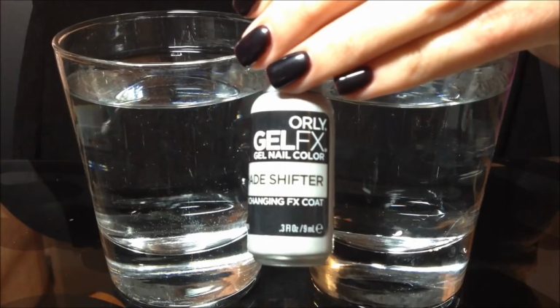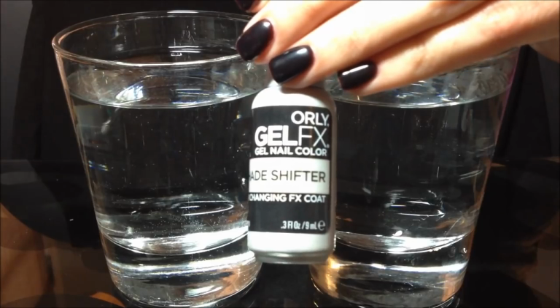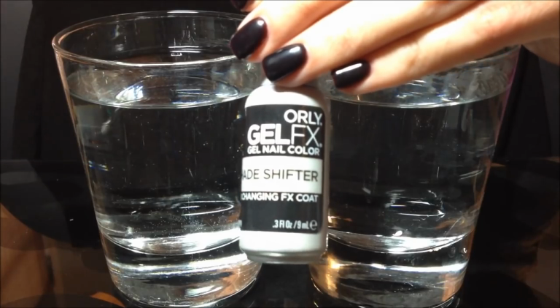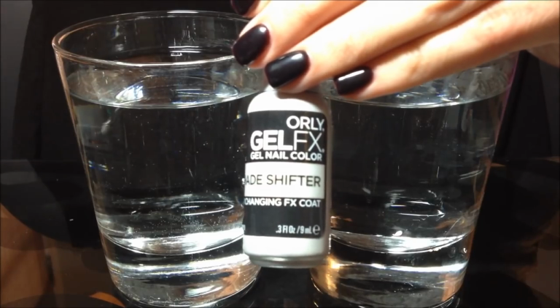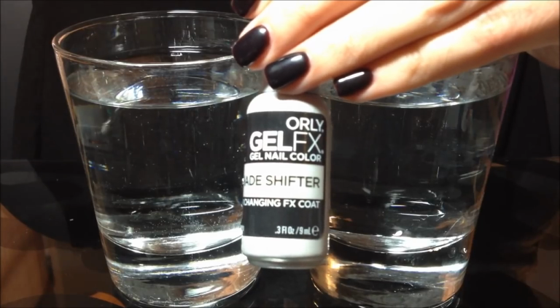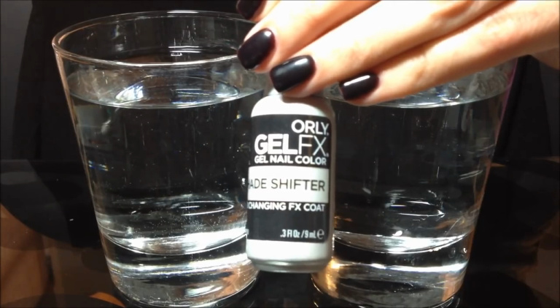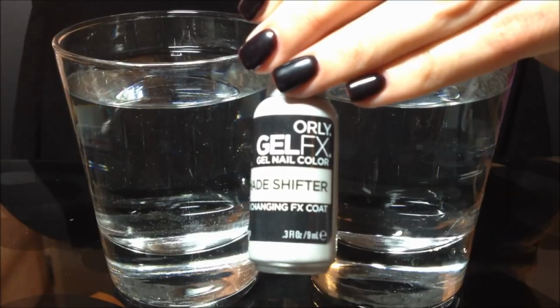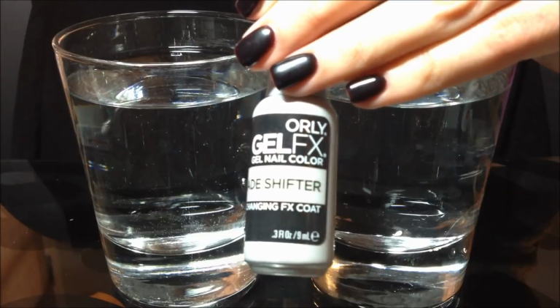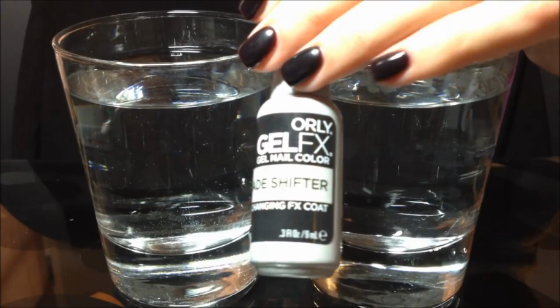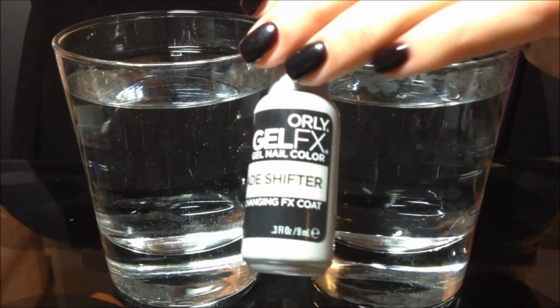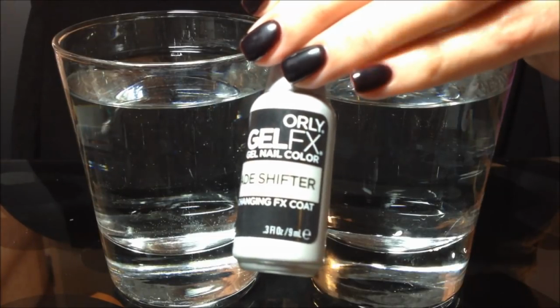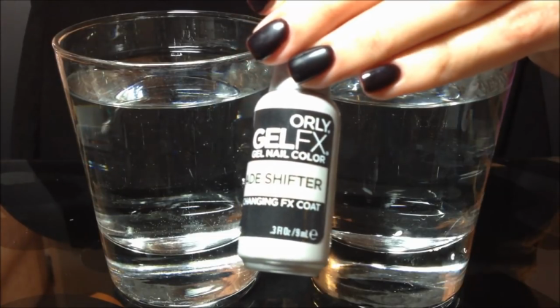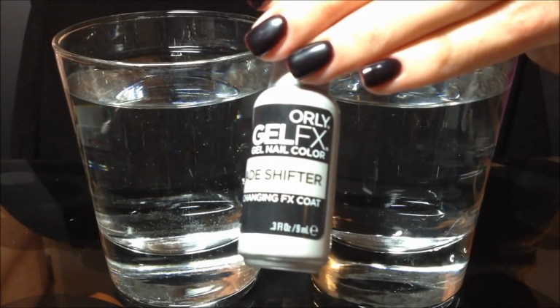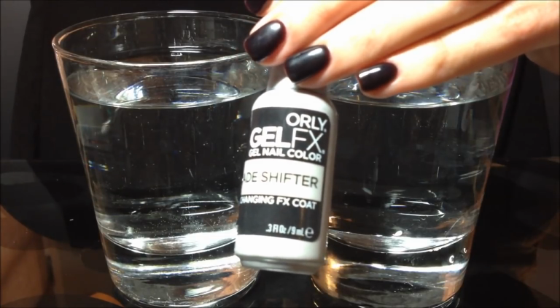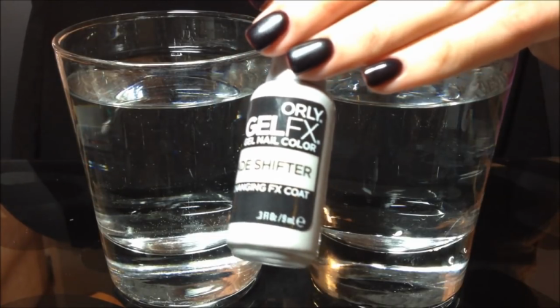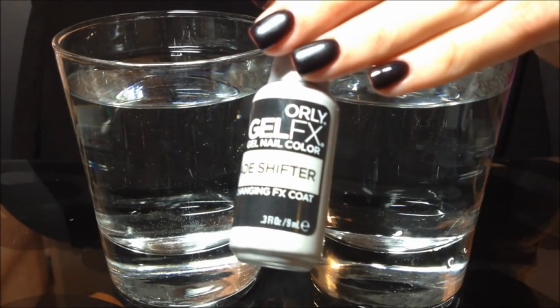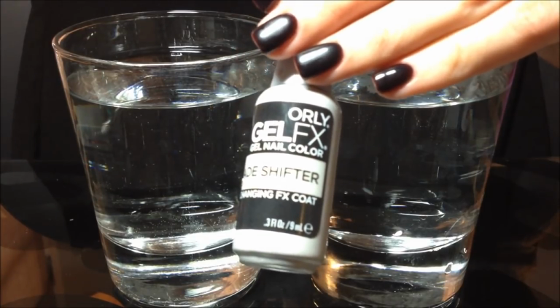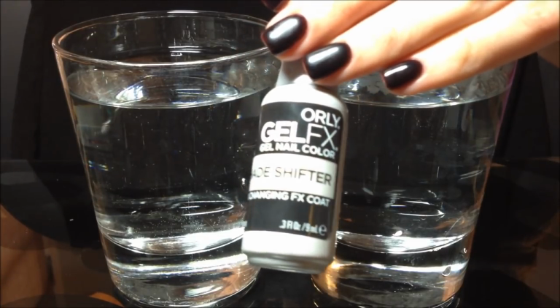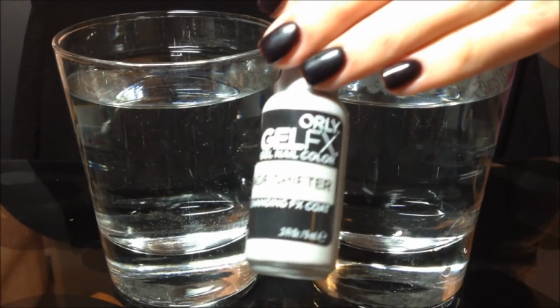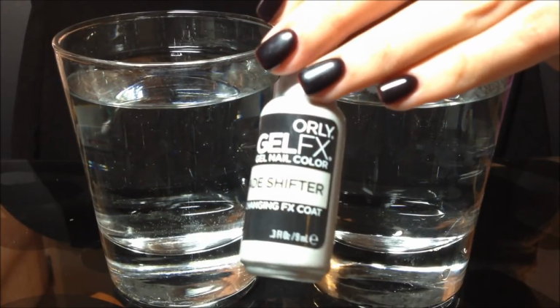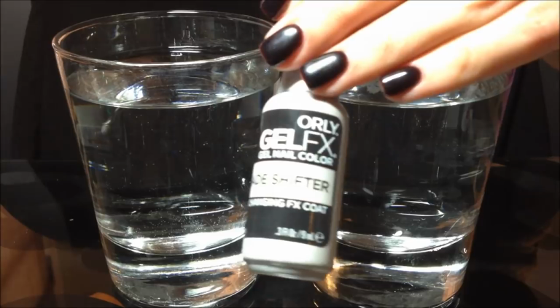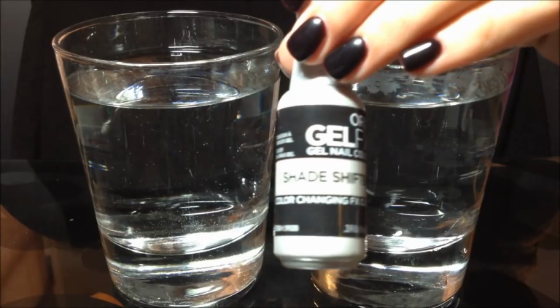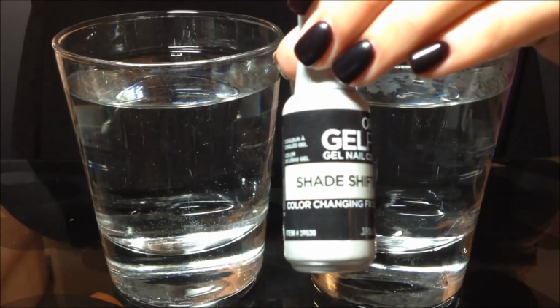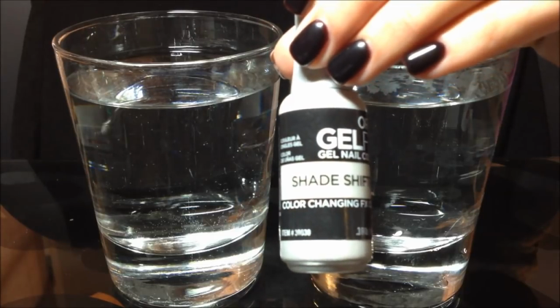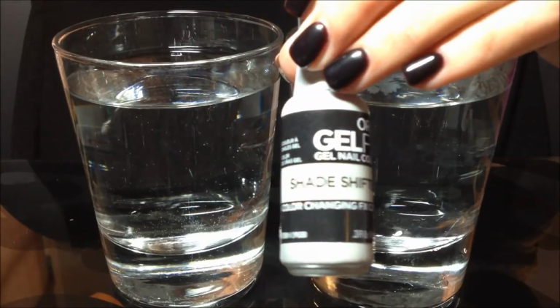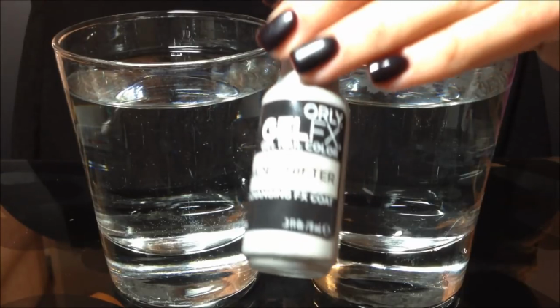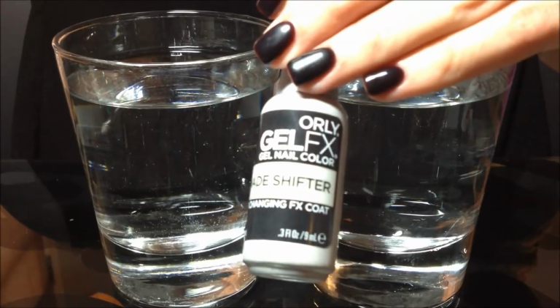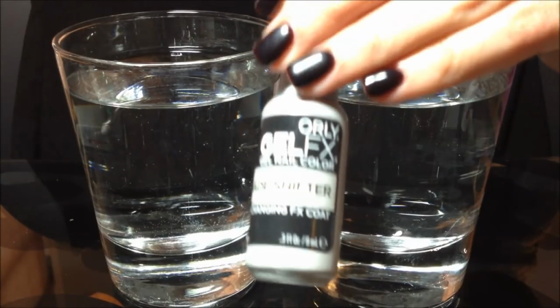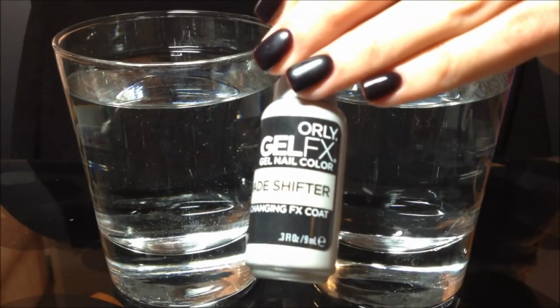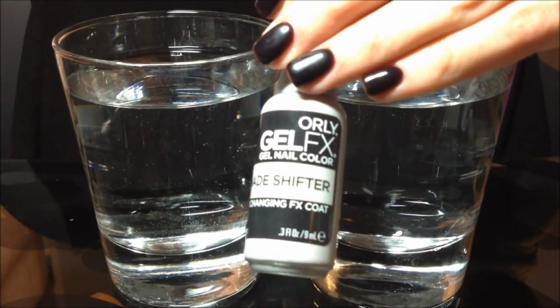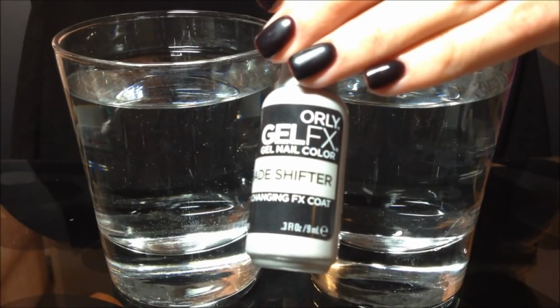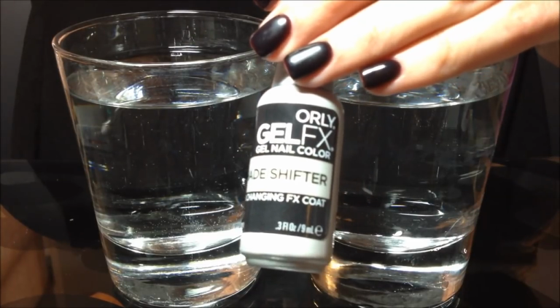Hi everyone, this is Andrea at Checkettes, and I just want to show you a really cool polish that I found today. This is Orly Gel Effects, it's a gel polish called Shade Shifter, and what this does is it changes colors based on the temperature.